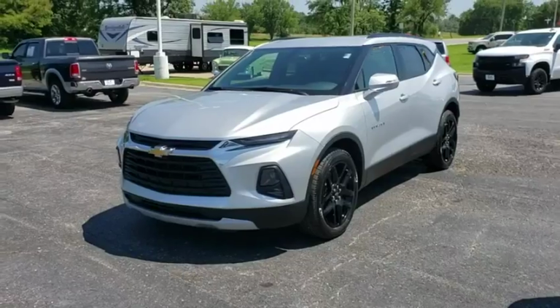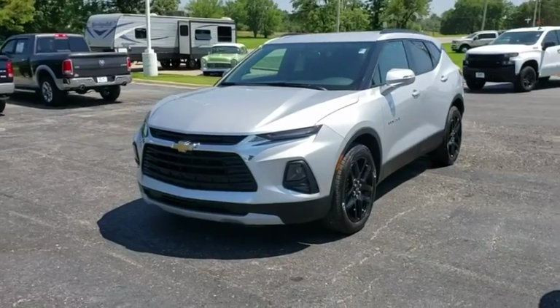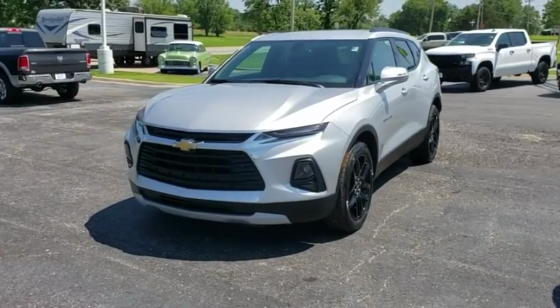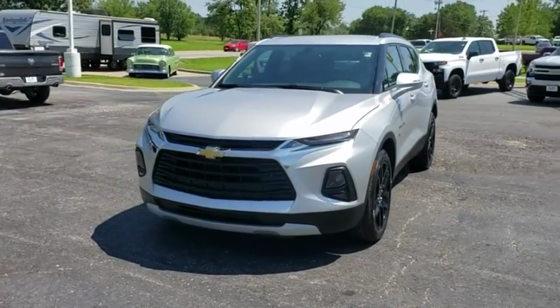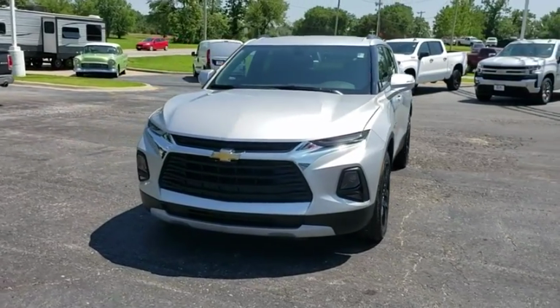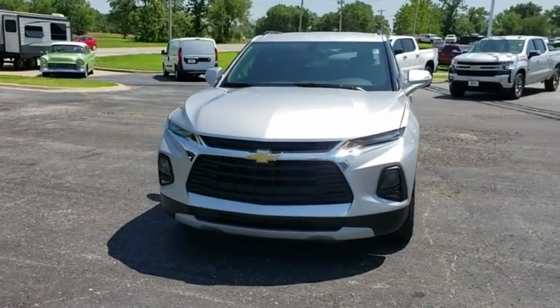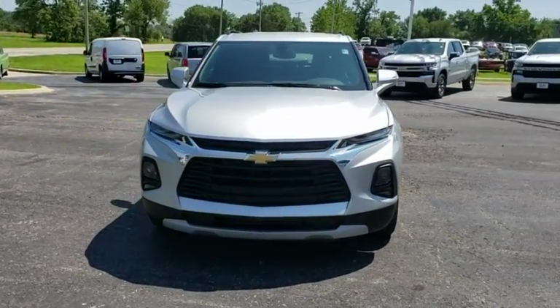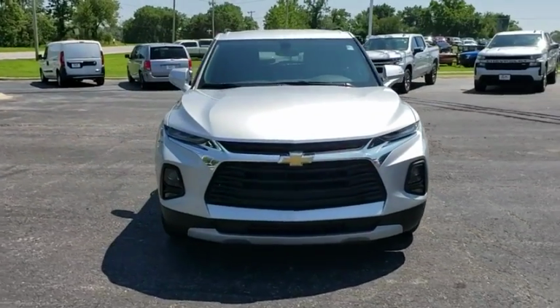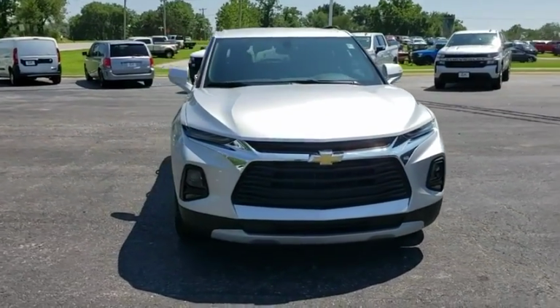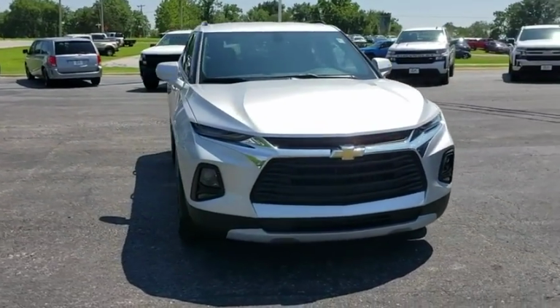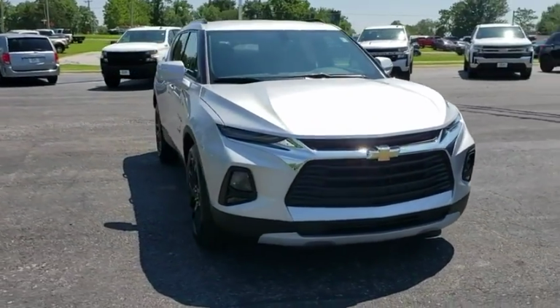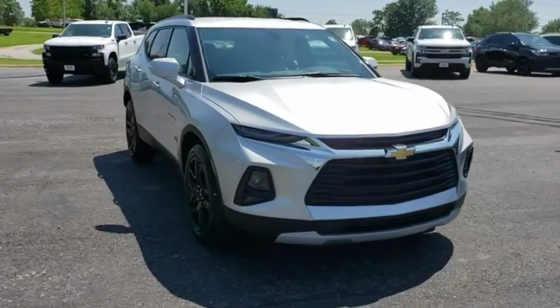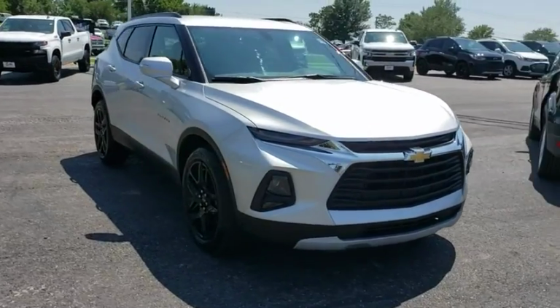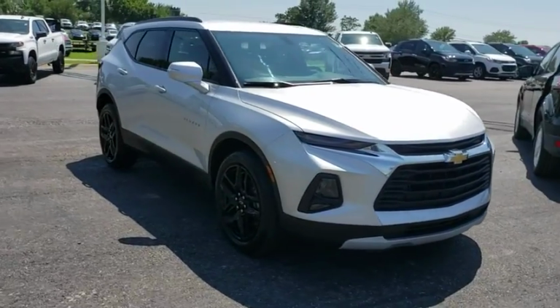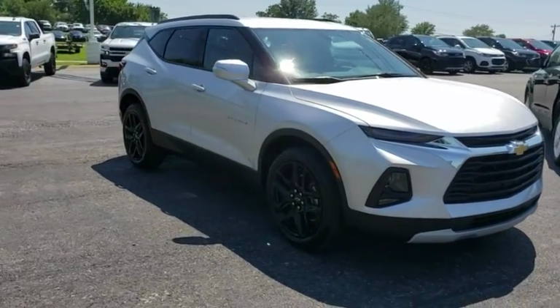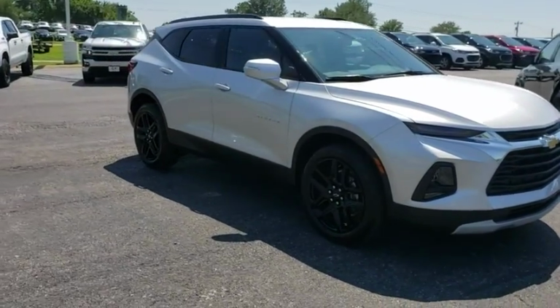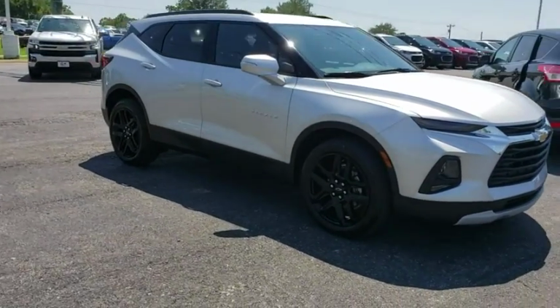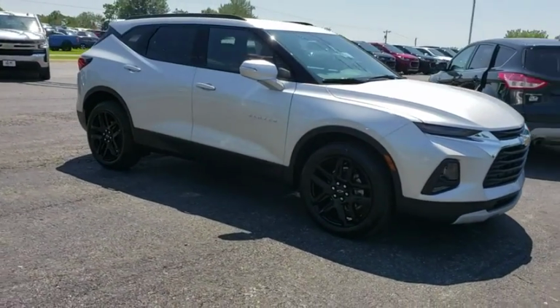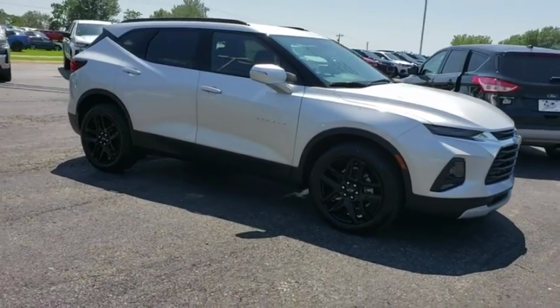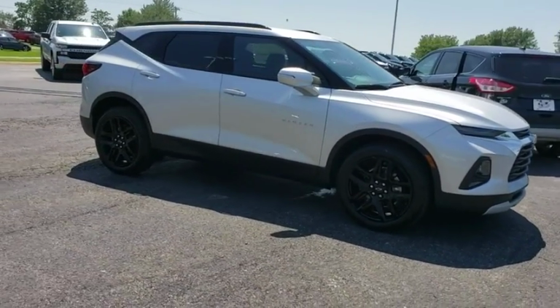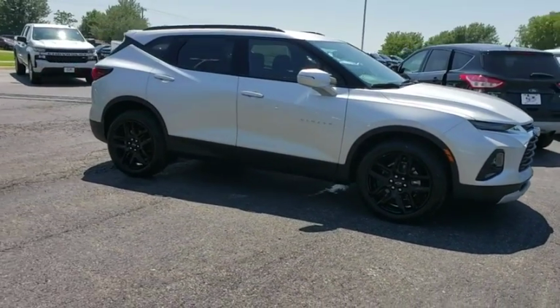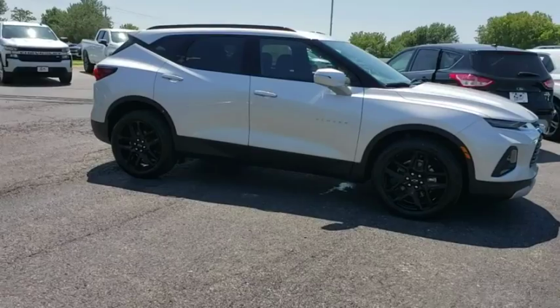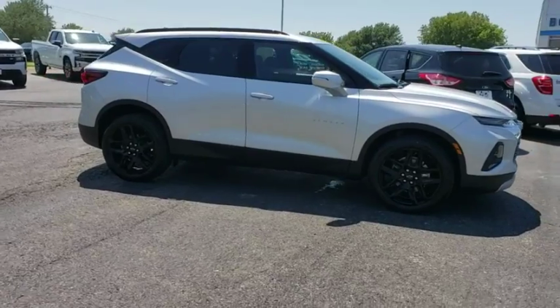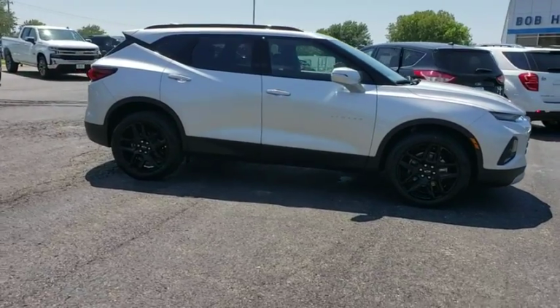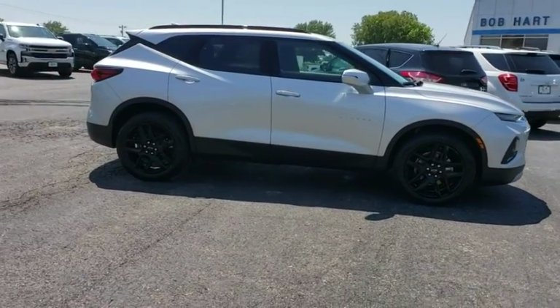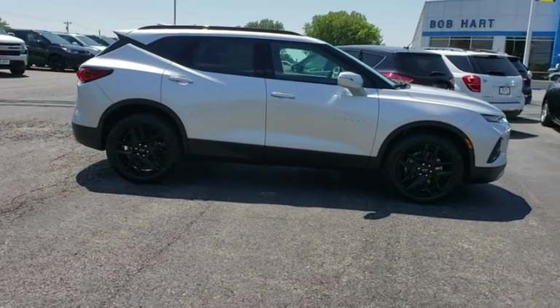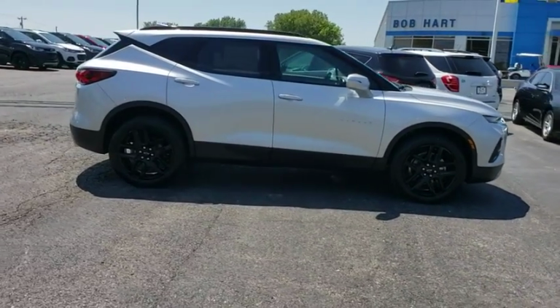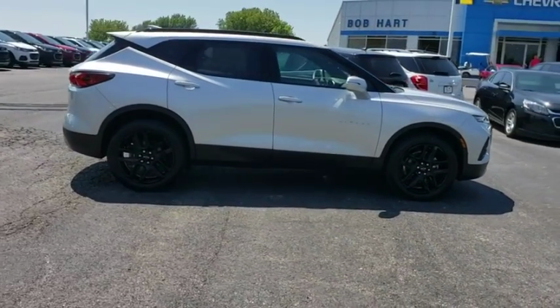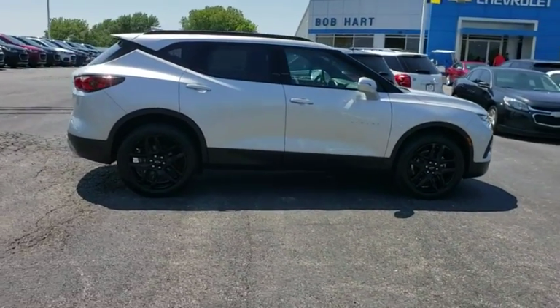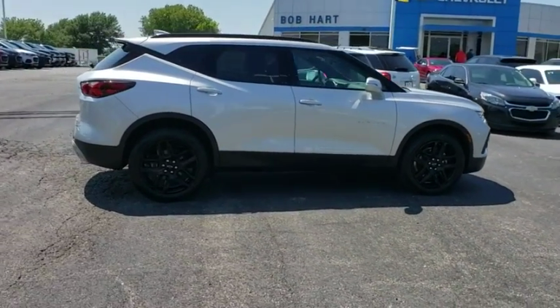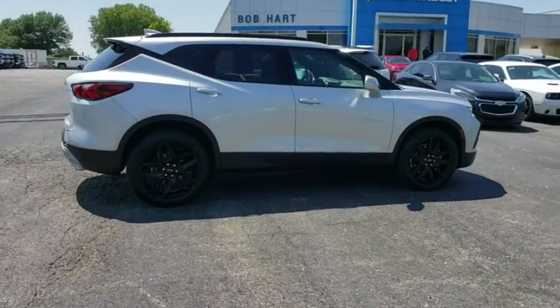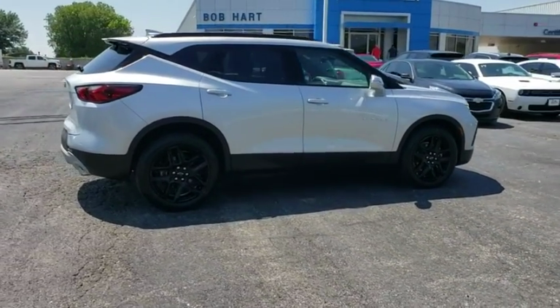Stop by and take a look at the 2019 Chevrolet Blazer. The Chevrolet Blazer is fun to drive around town, comfortable to ride in, and decently capable off-road. This vehicle has less than 100 miles. Here are some of this vehicle's great options.